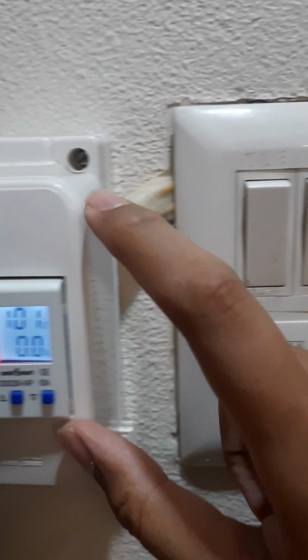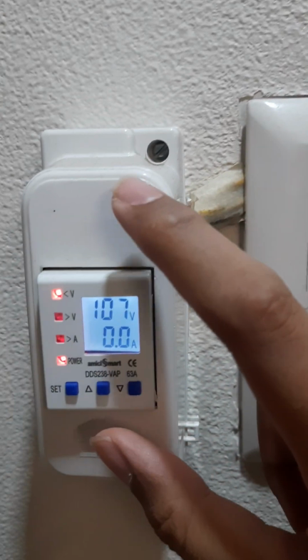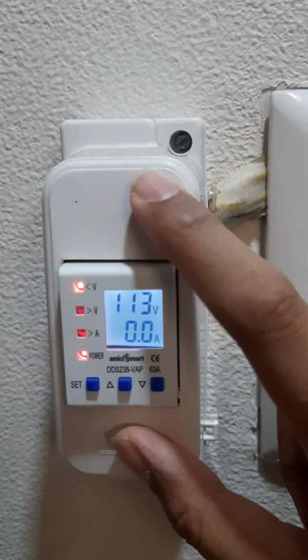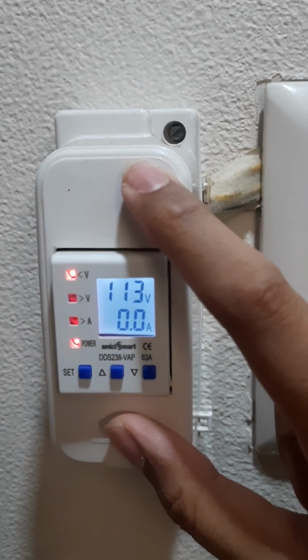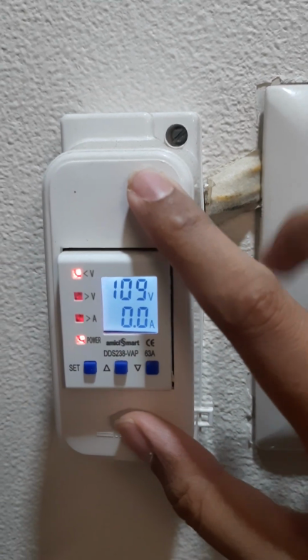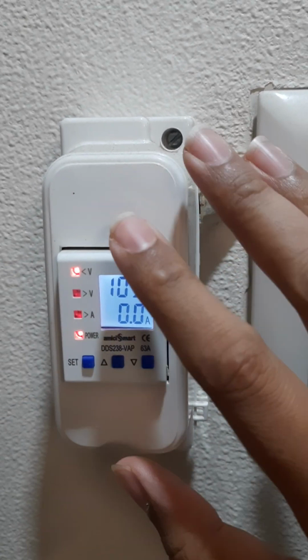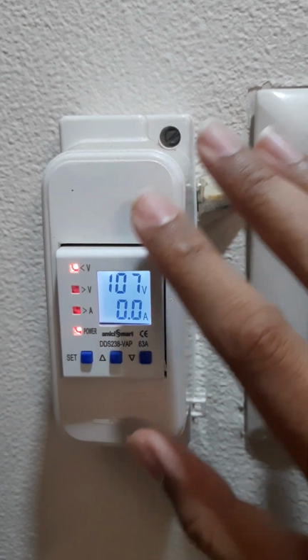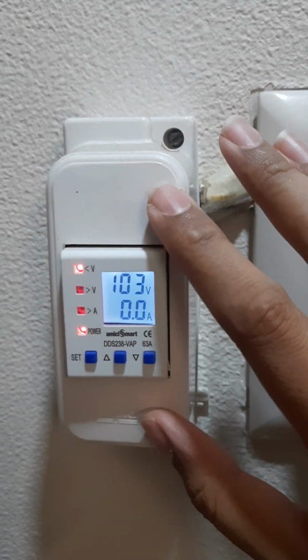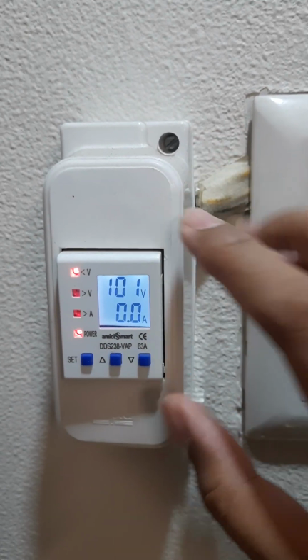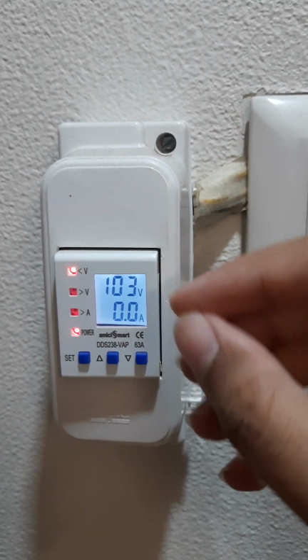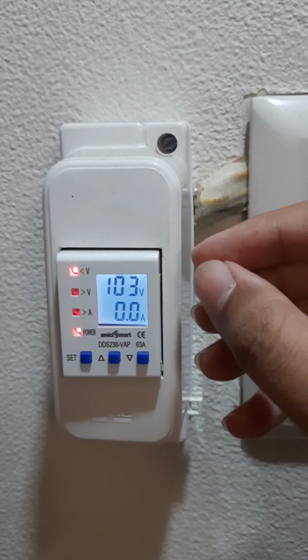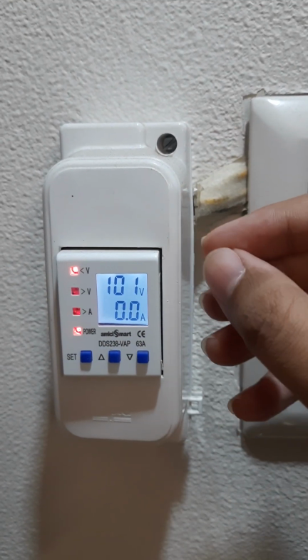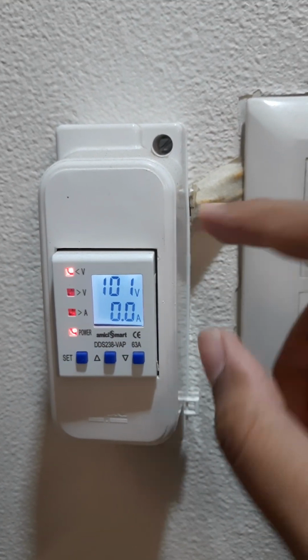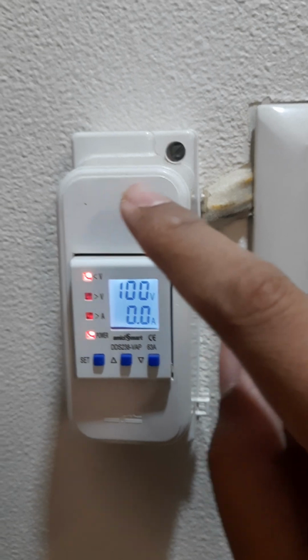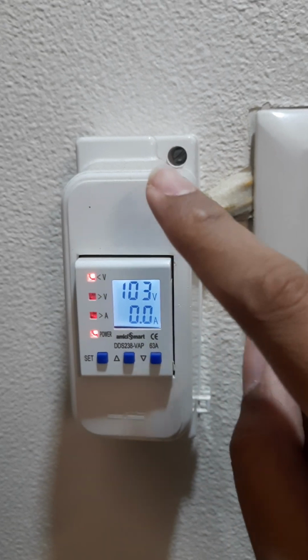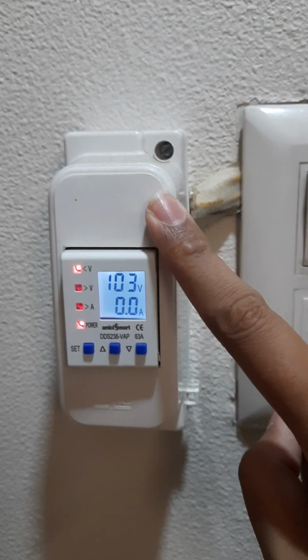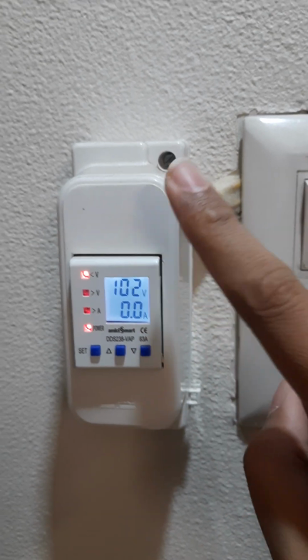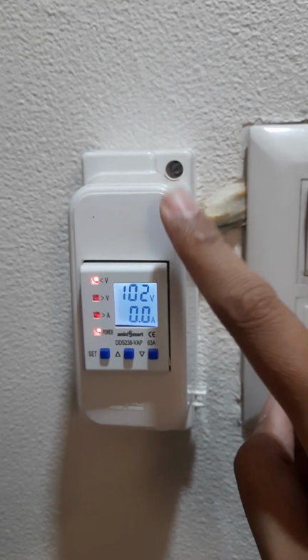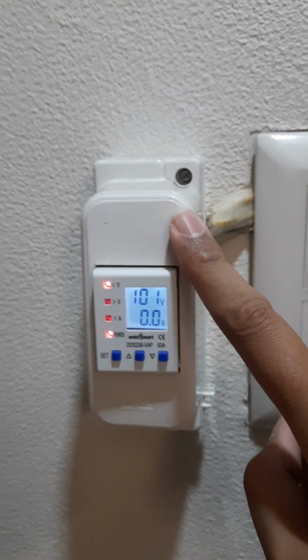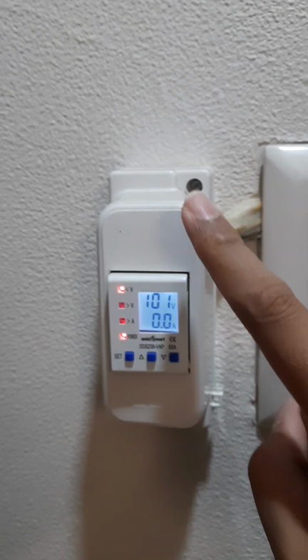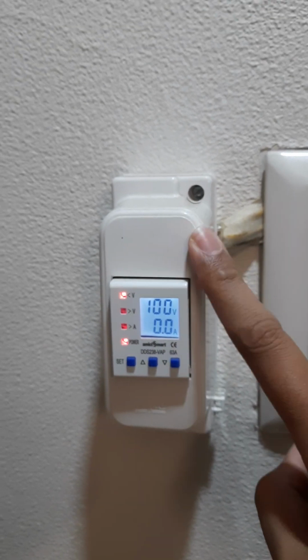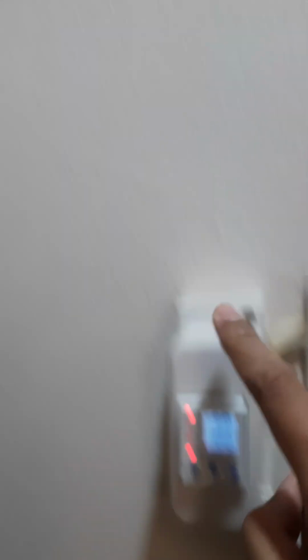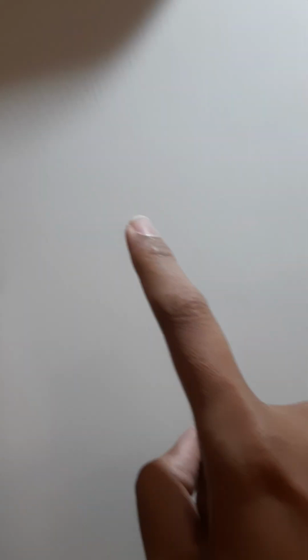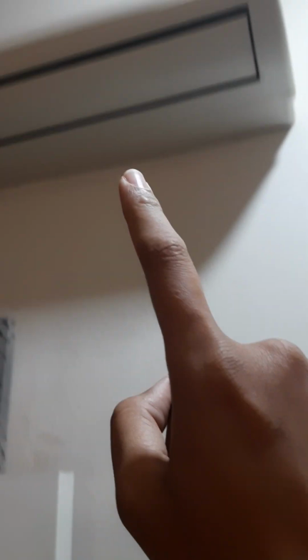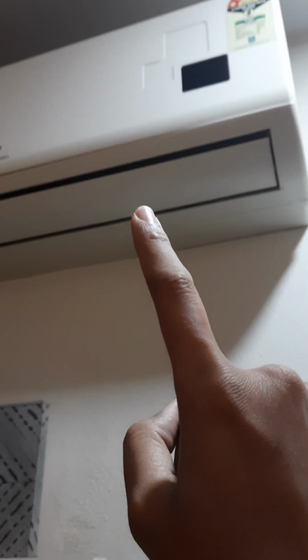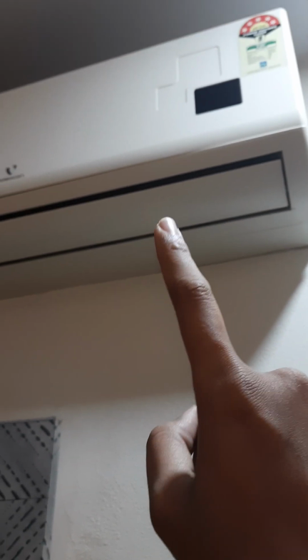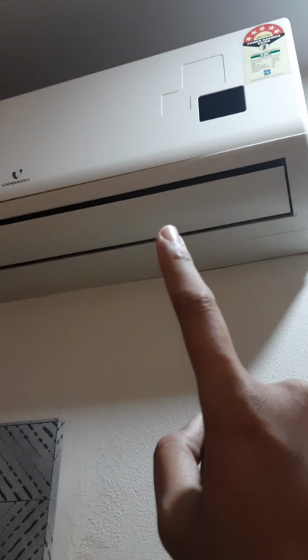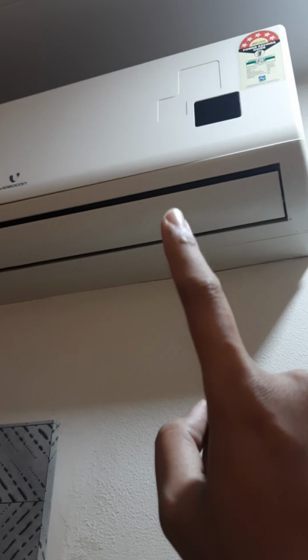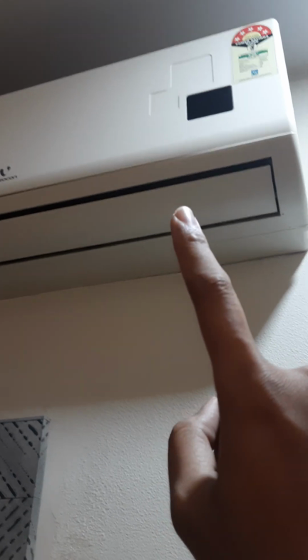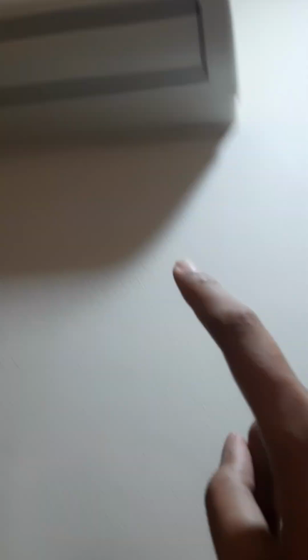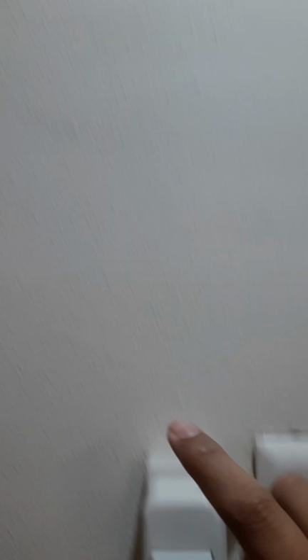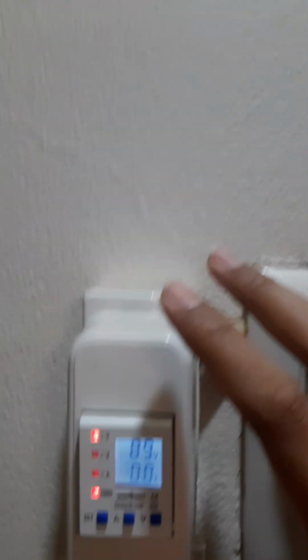This thing is not very expensive — it starts somewhere around 1500 rupees and goes till 2000 or 2500 — but guys, believe me, it's going to save you headaches and expensive equipment worth lakhs of rupees.